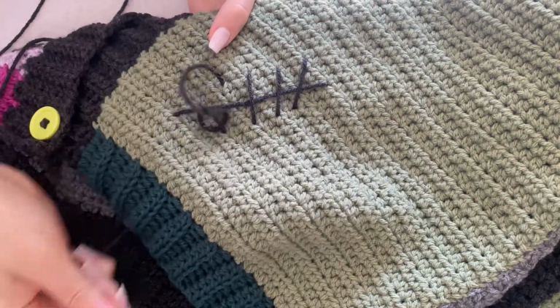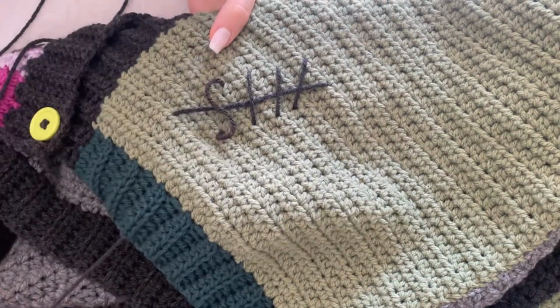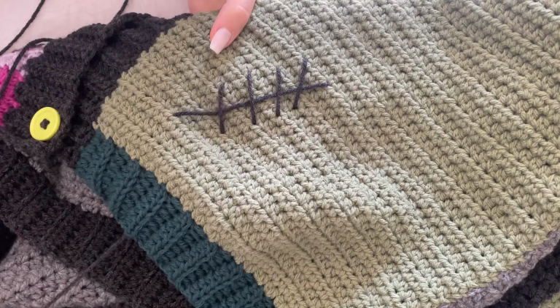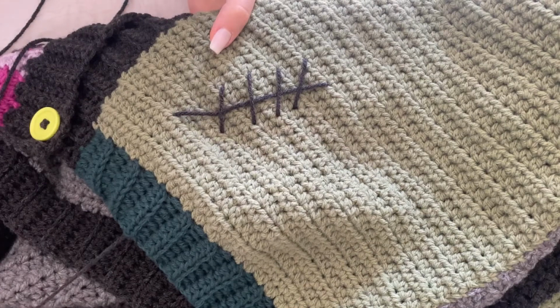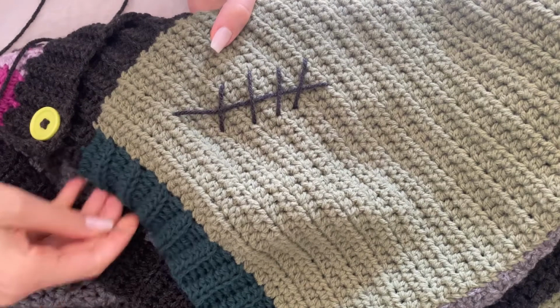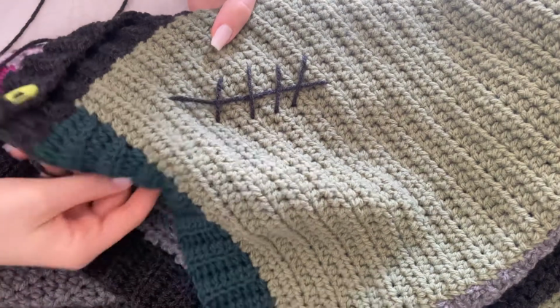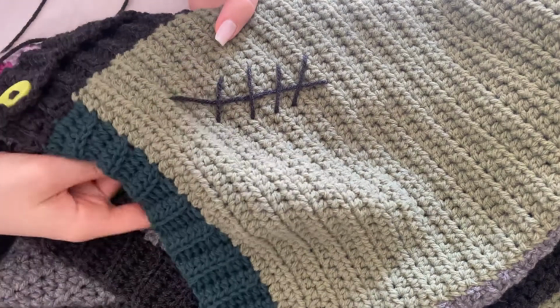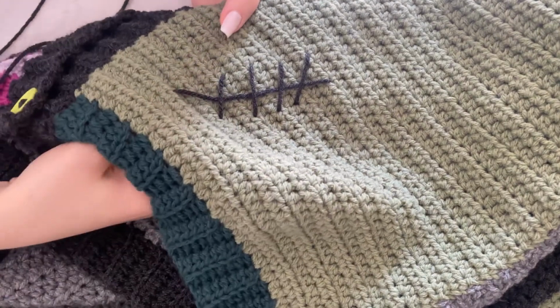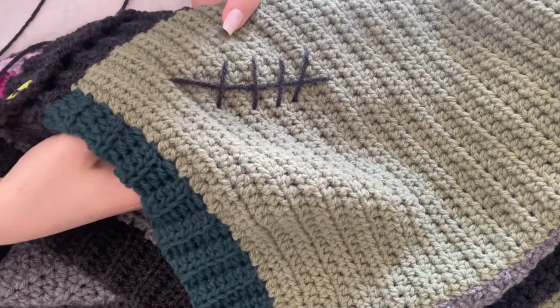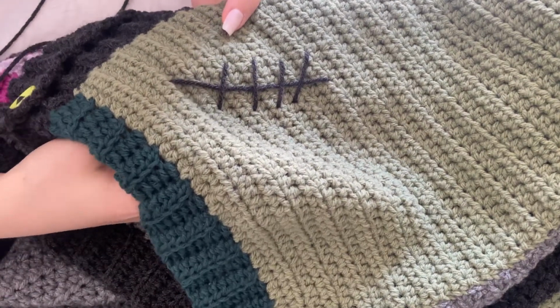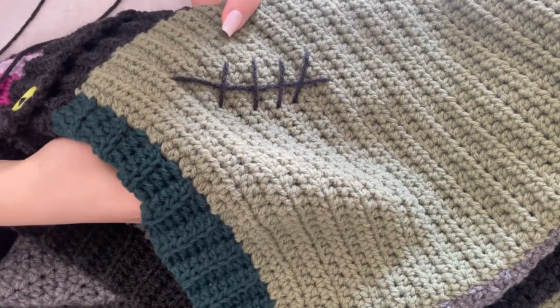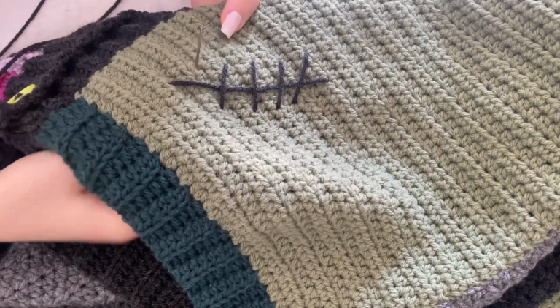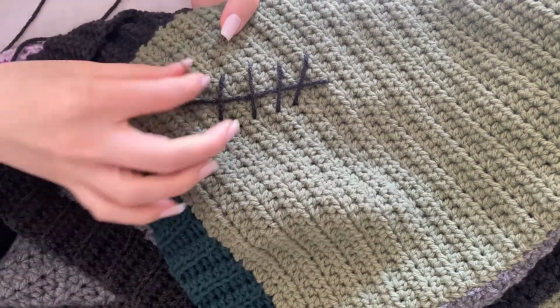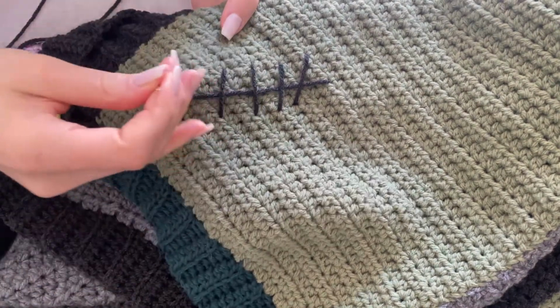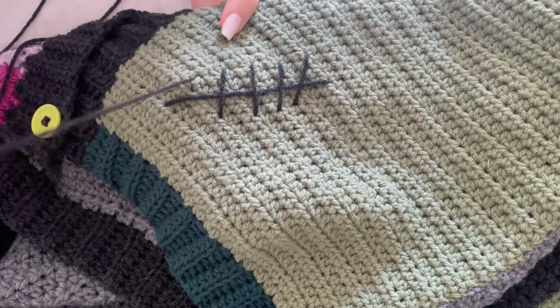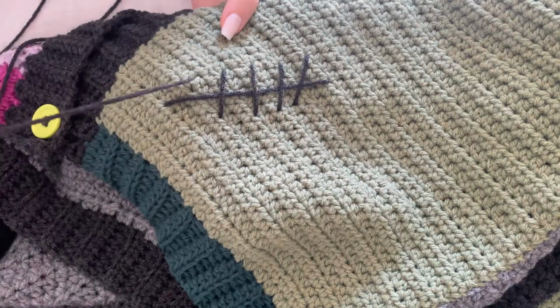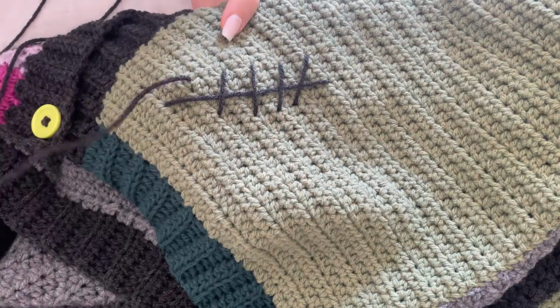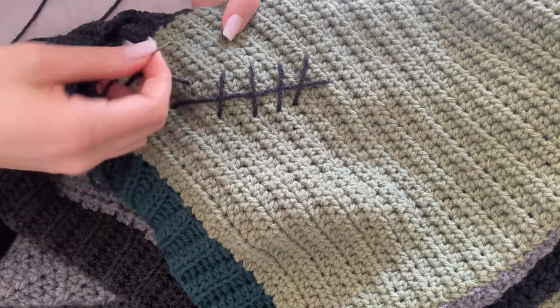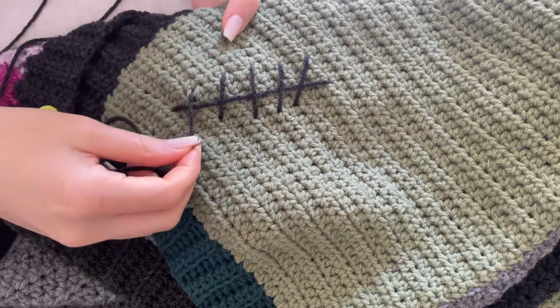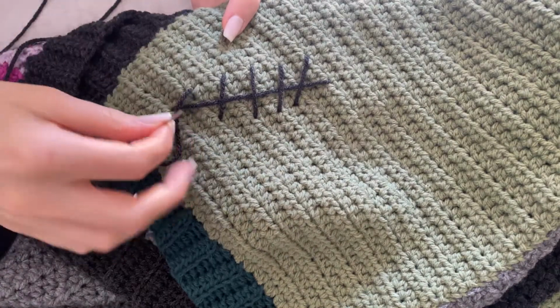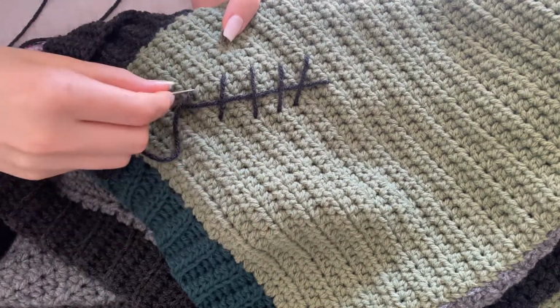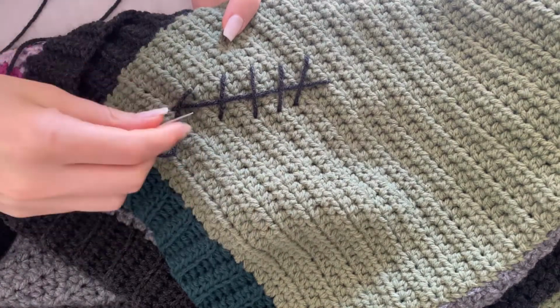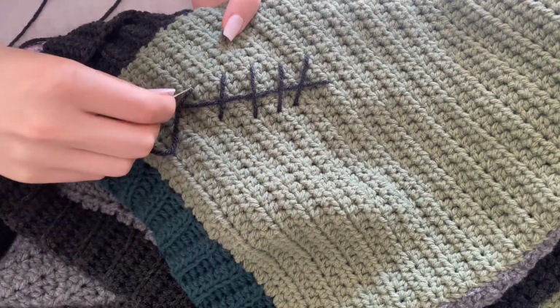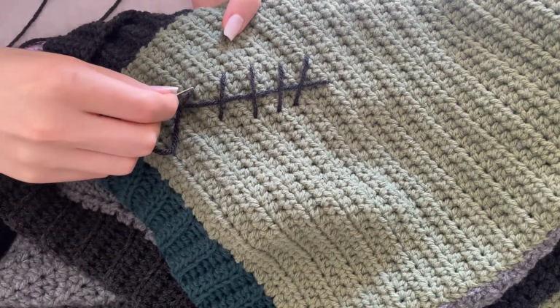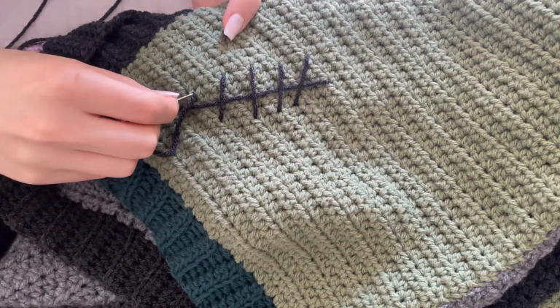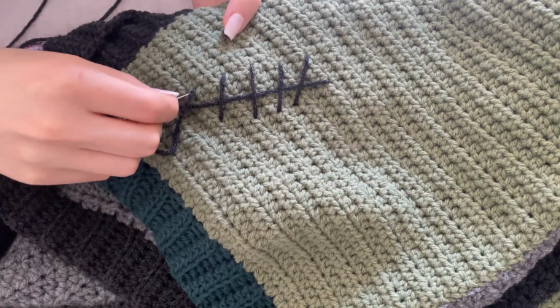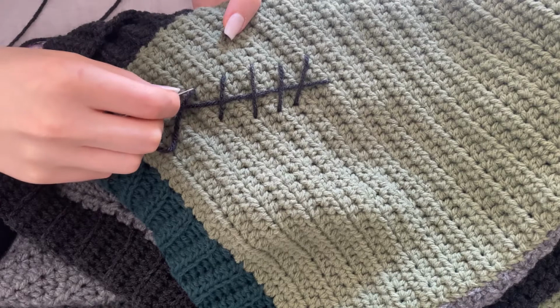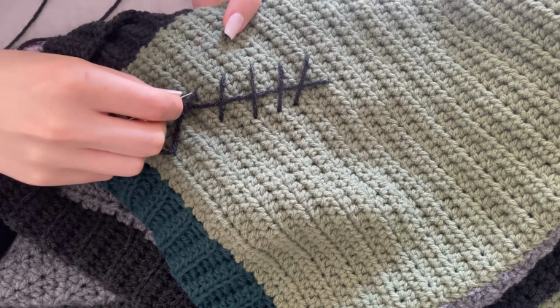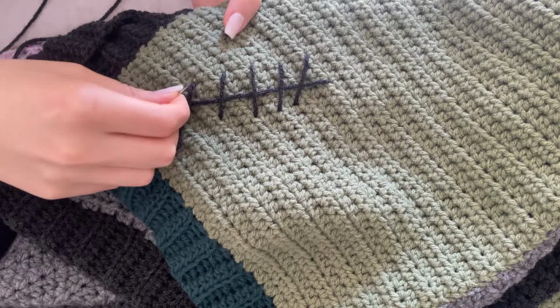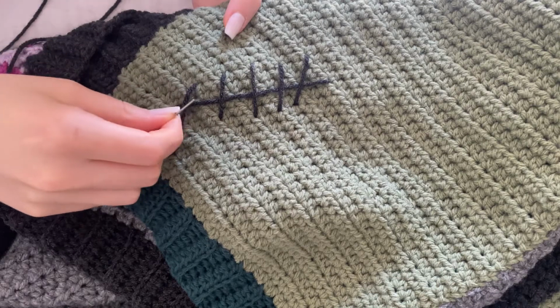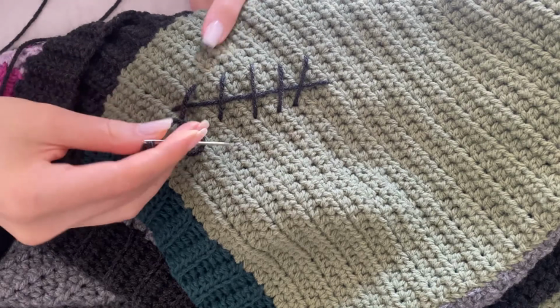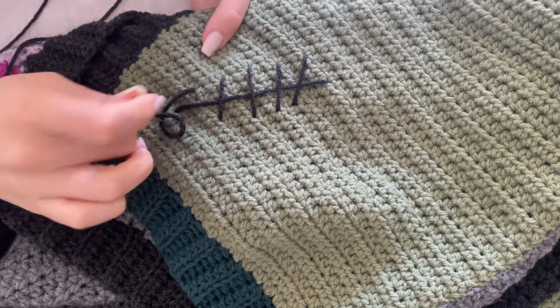I also like to go between the stitches rather than between the fibers. That way it can easily be removed or changed up if needed.